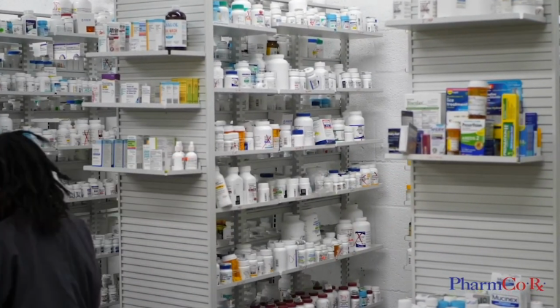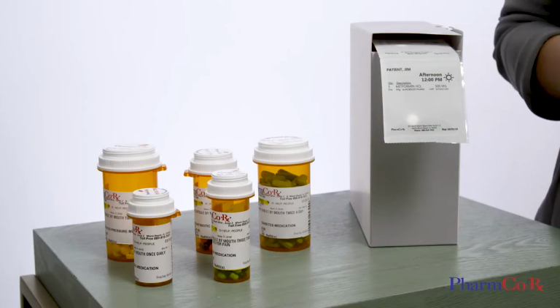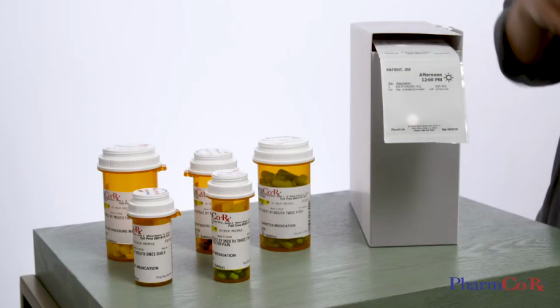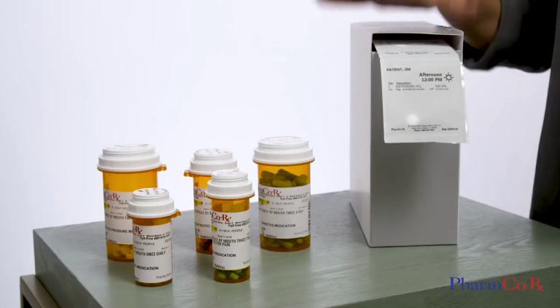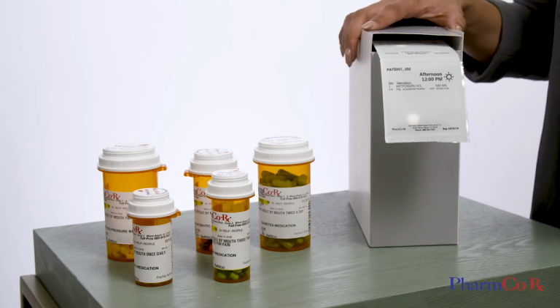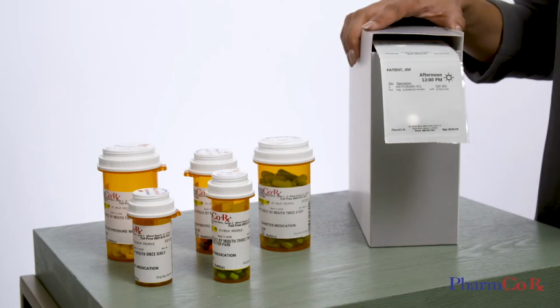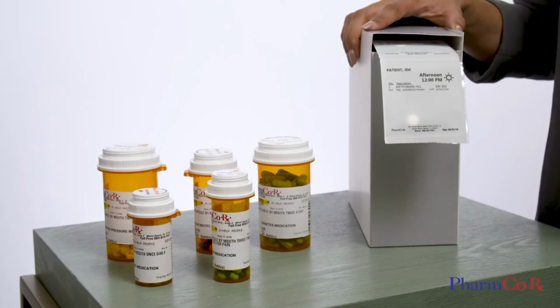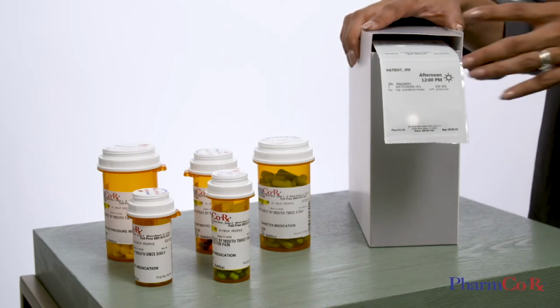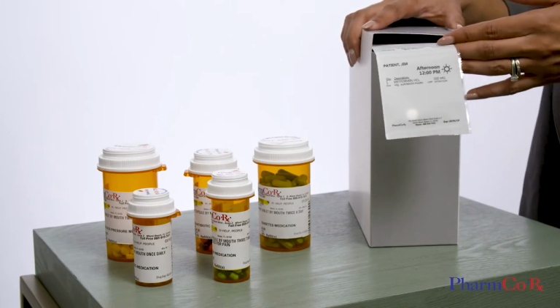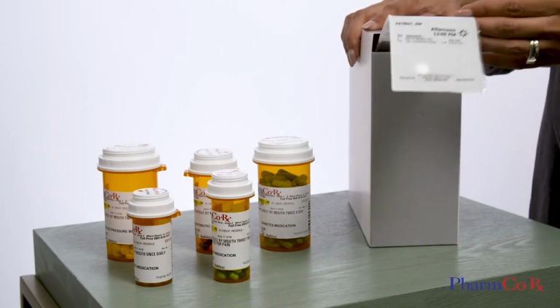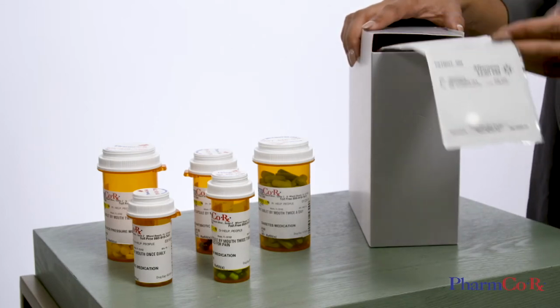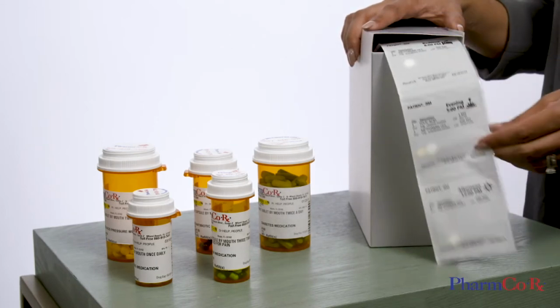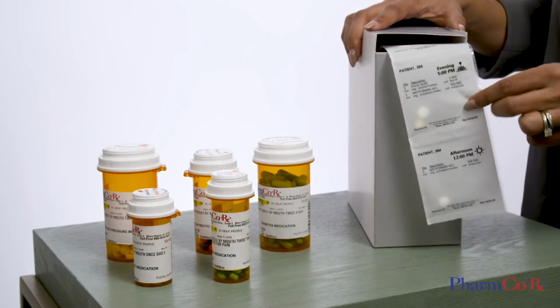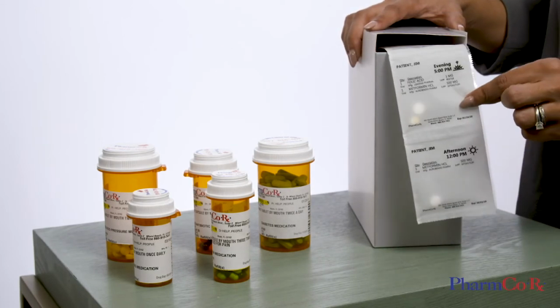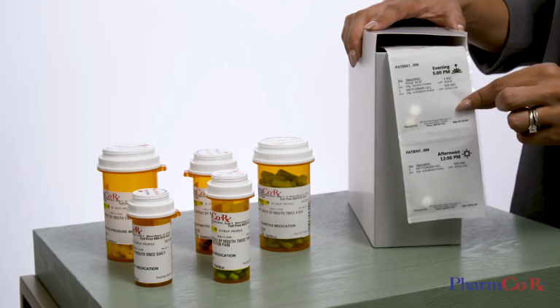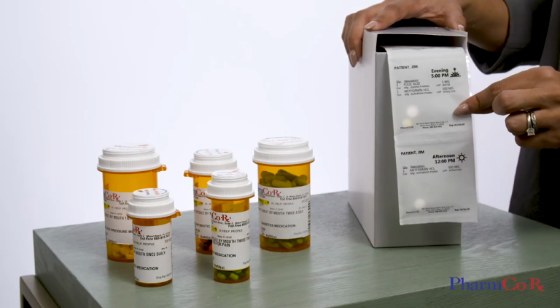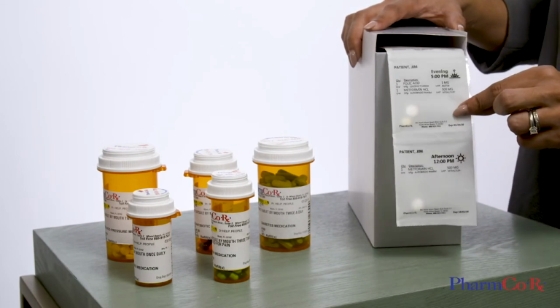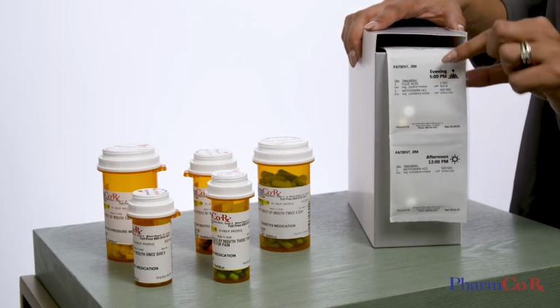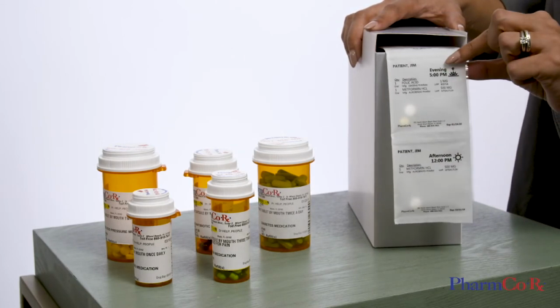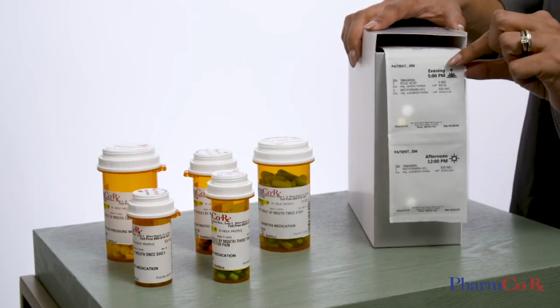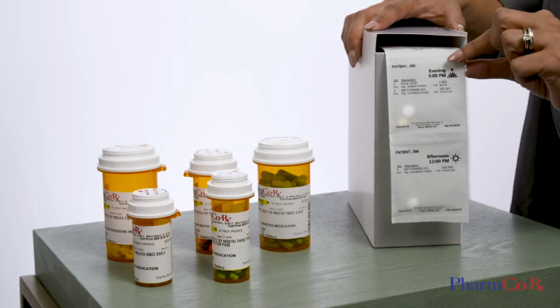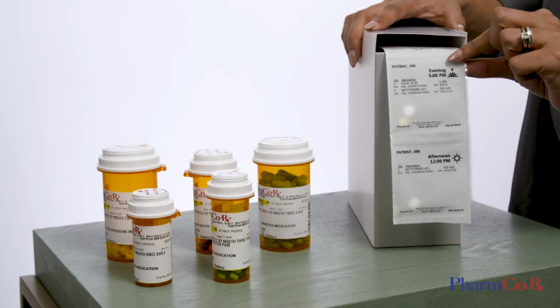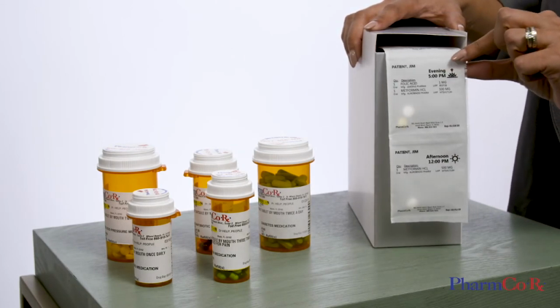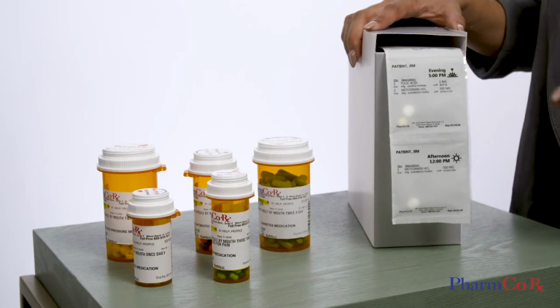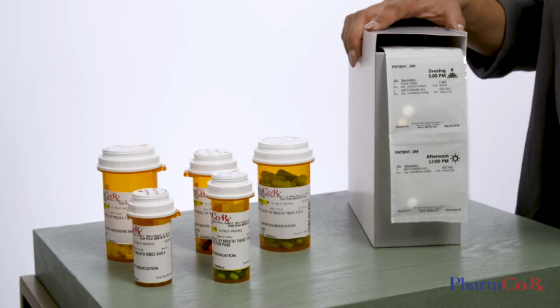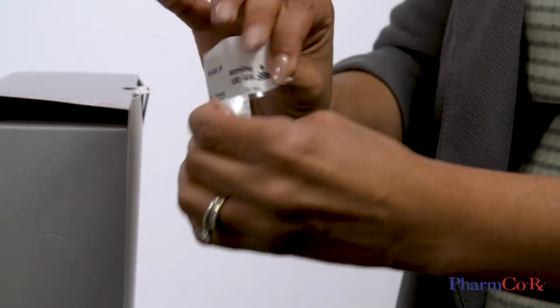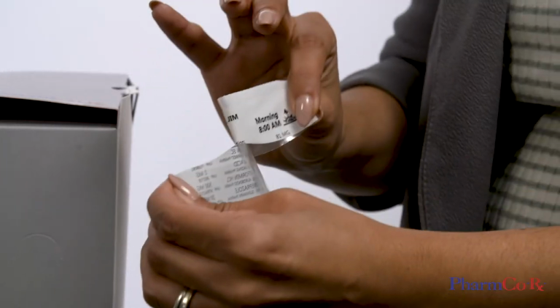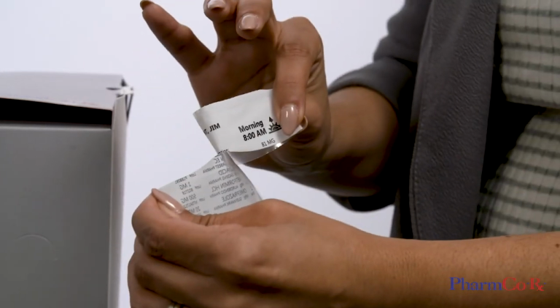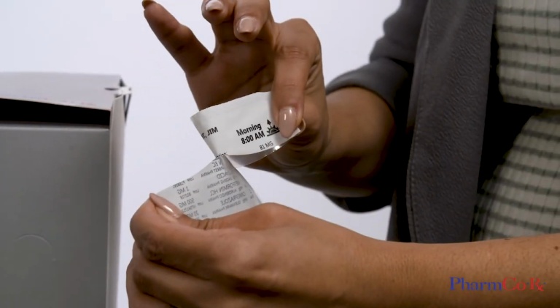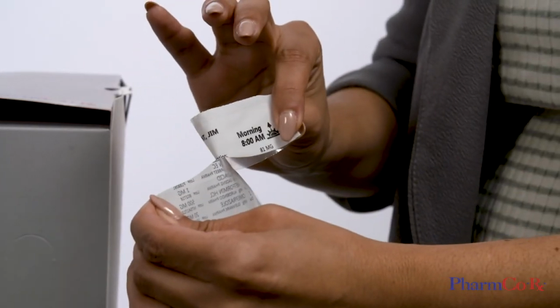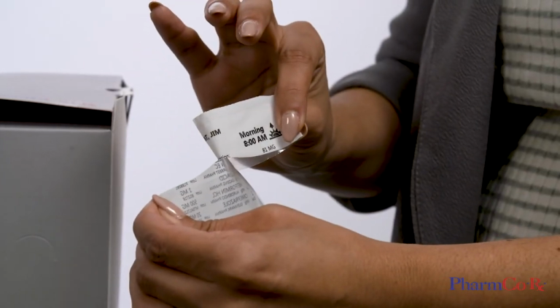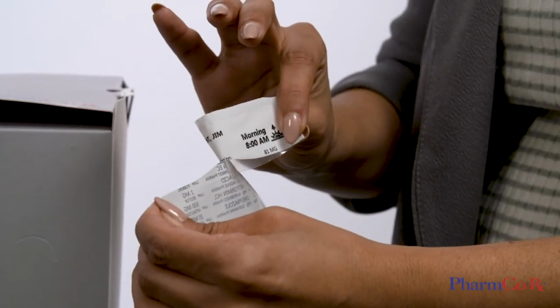Our pouches are clearly organized and labeled with easy-to-use instructions, taking the guesswork out of your medications so you always know what to take and when.